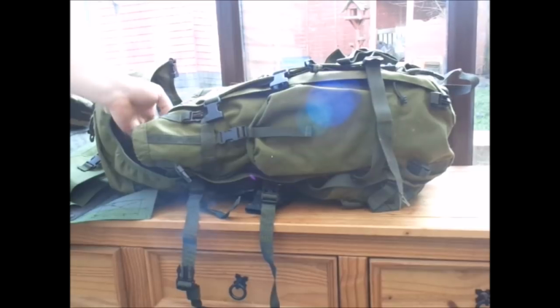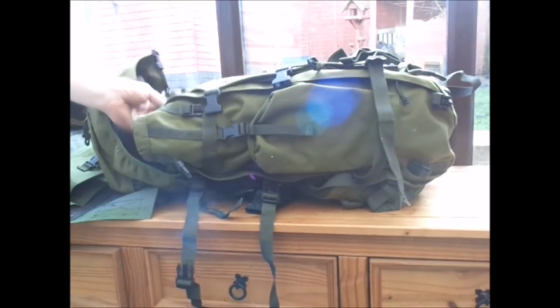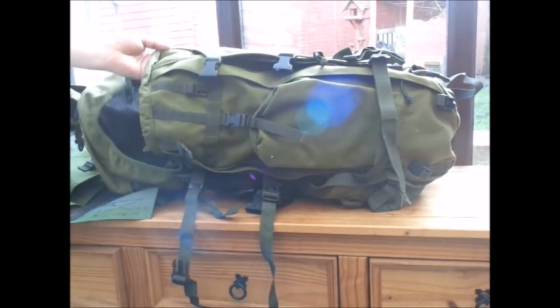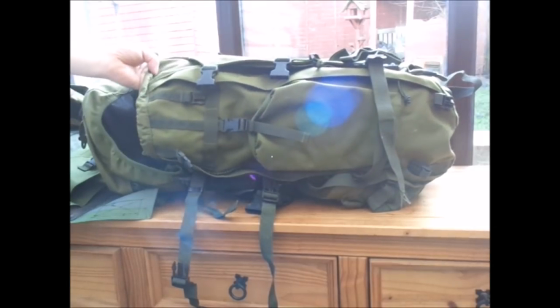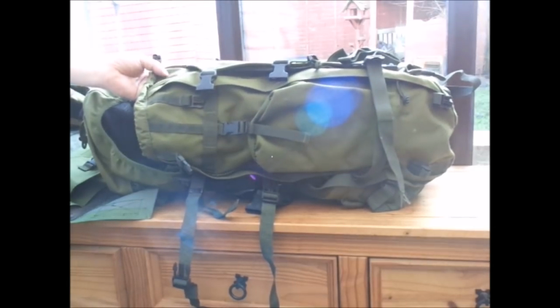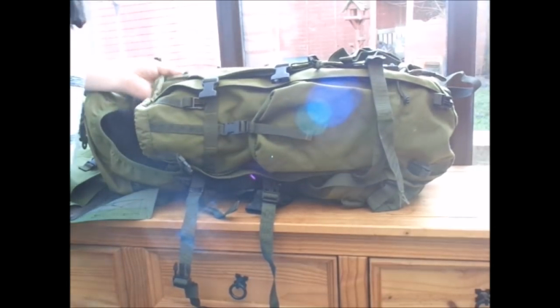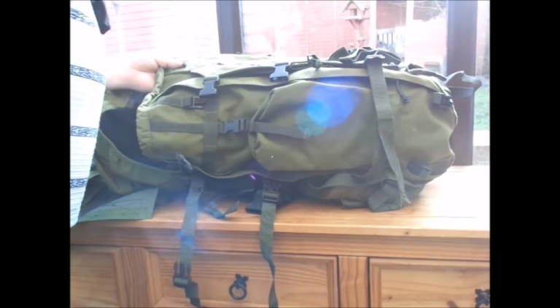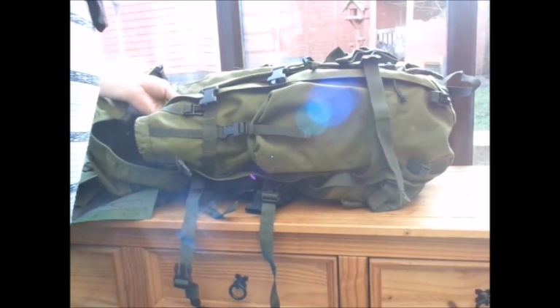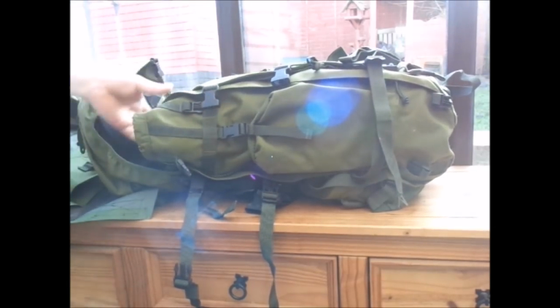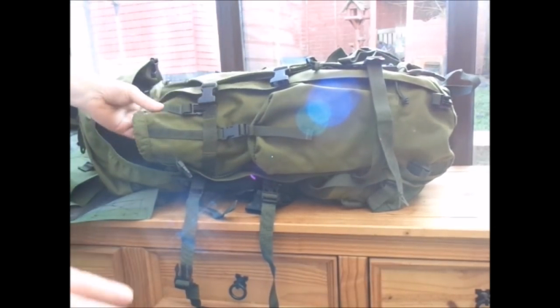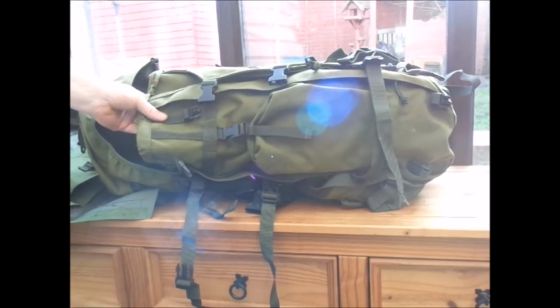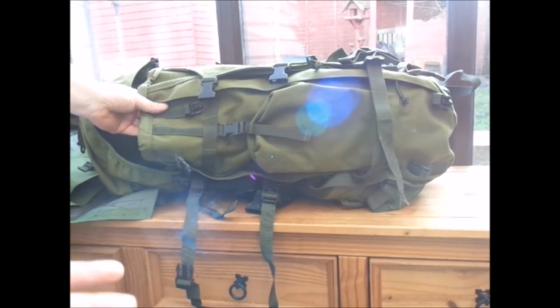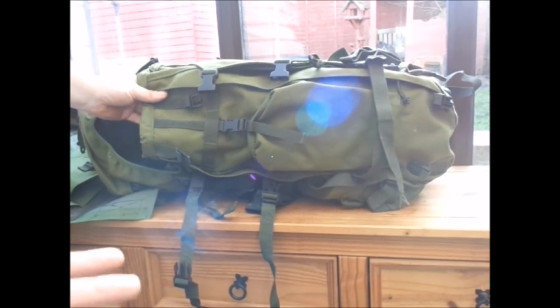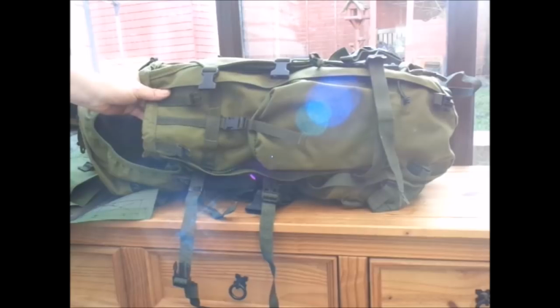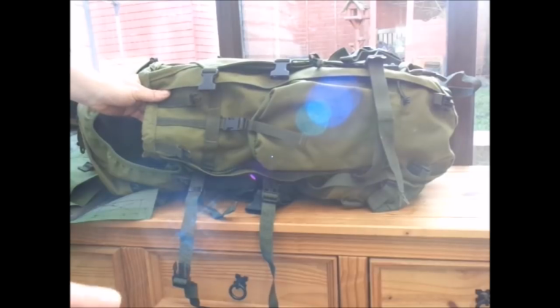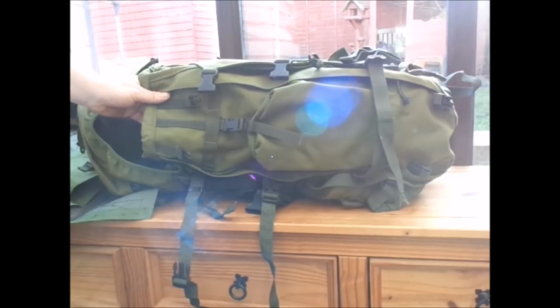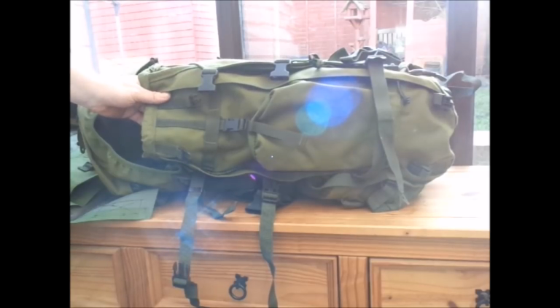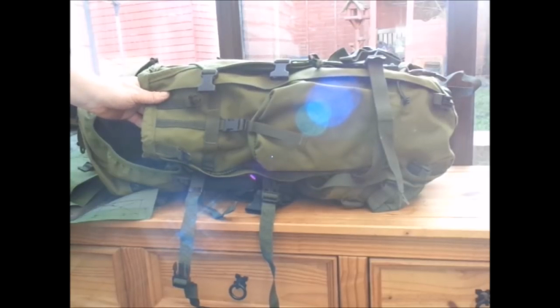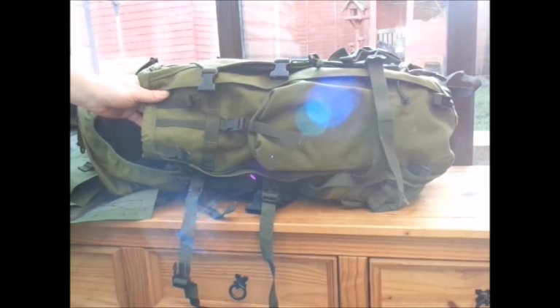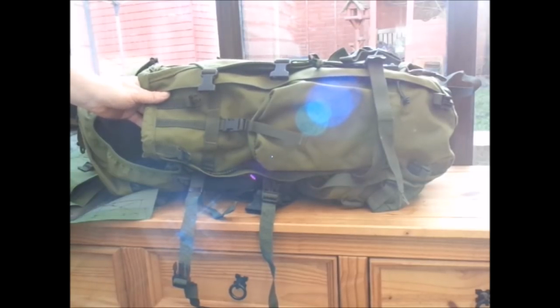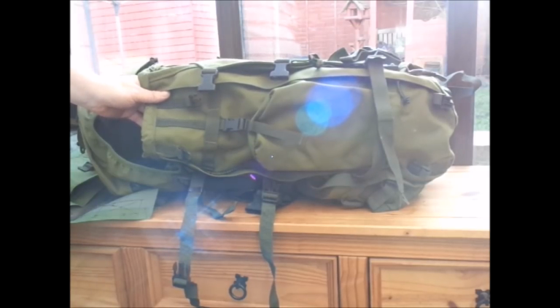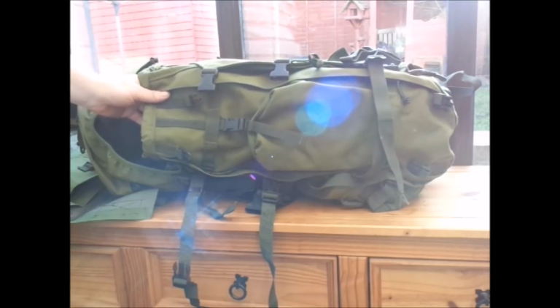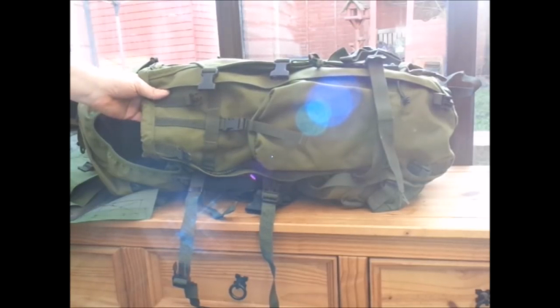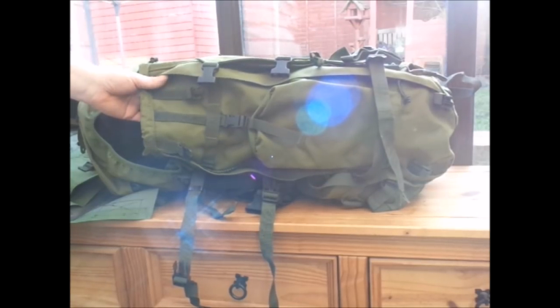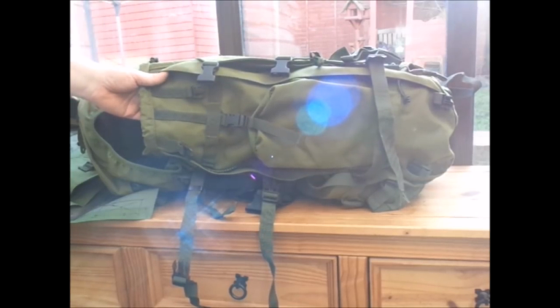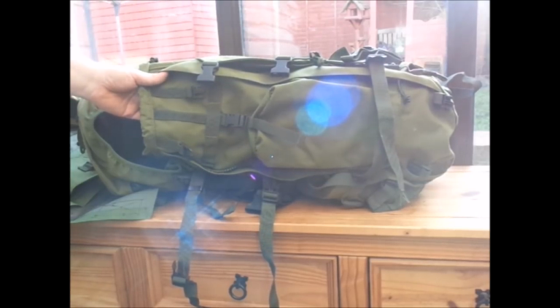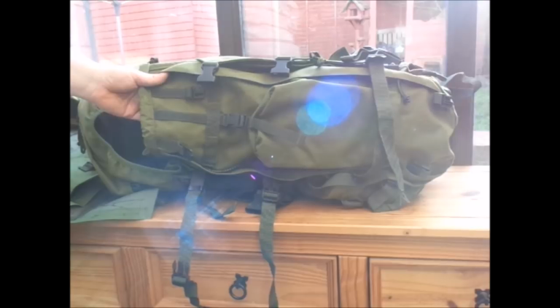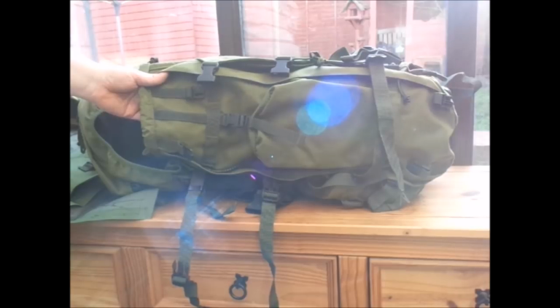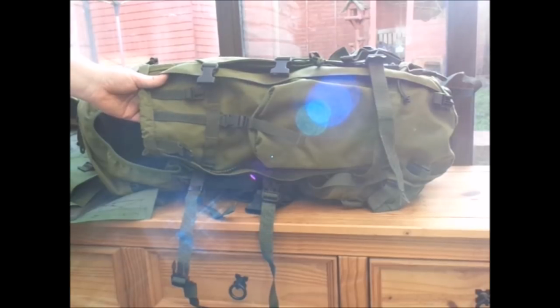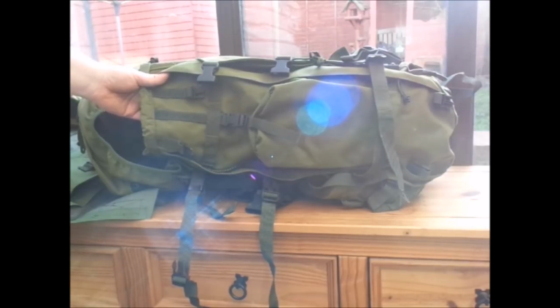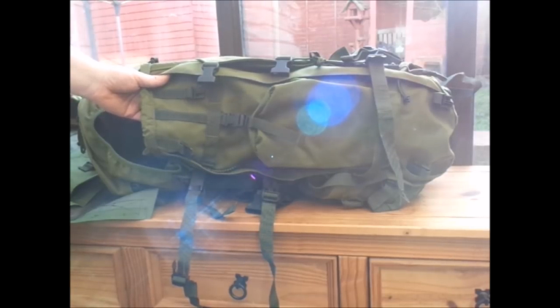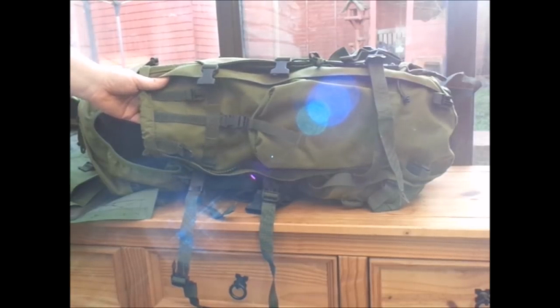Absolutely mint - I don't even think it's got a bit of mud on it. The price was just unbelievable. You've got to get yourself on that Facebook trade post. I found it on the trade post - you can get some brilliant gear there.